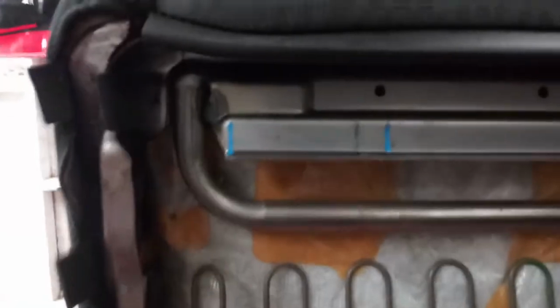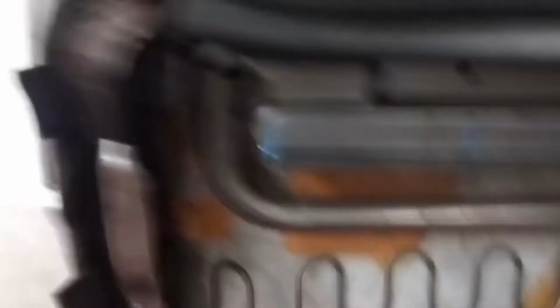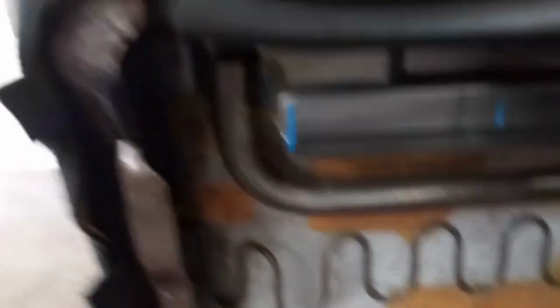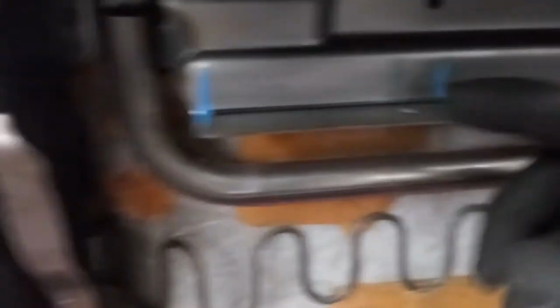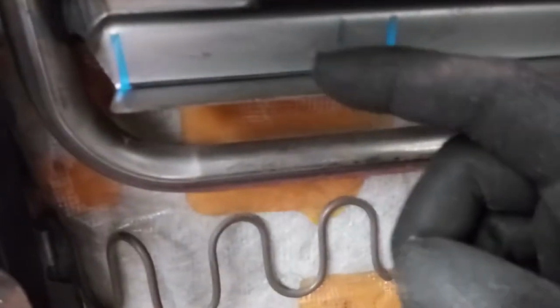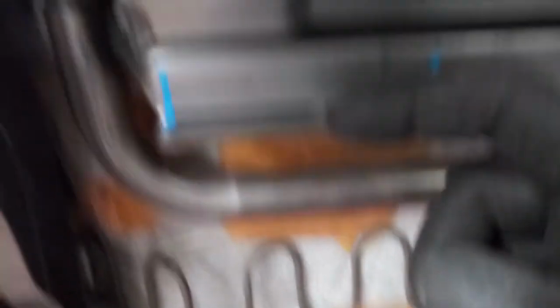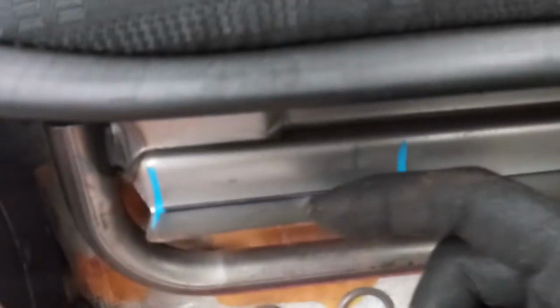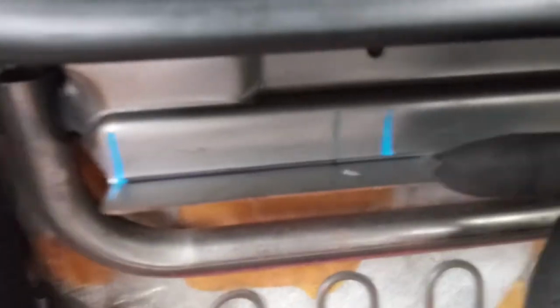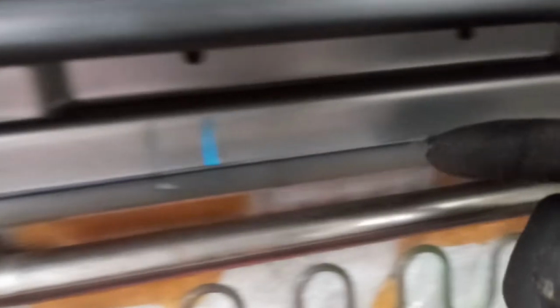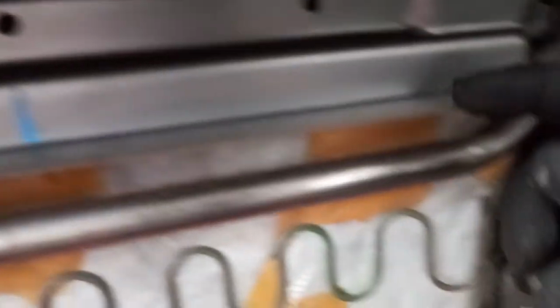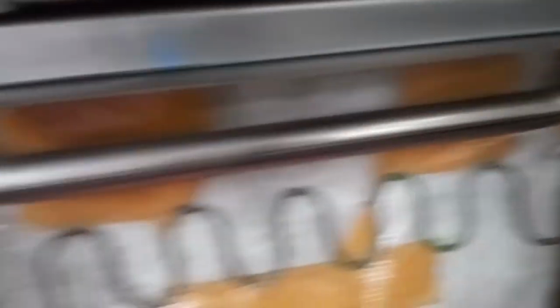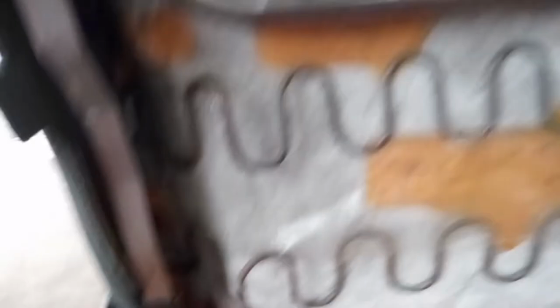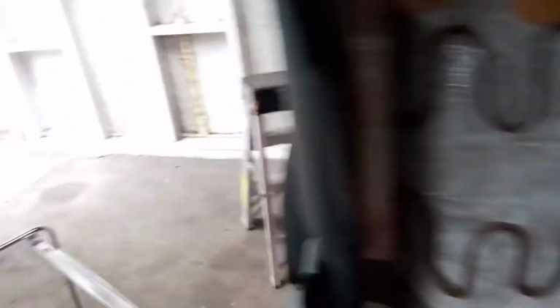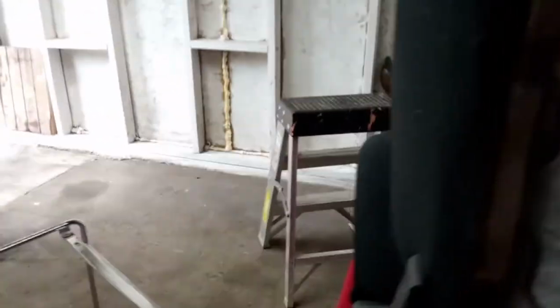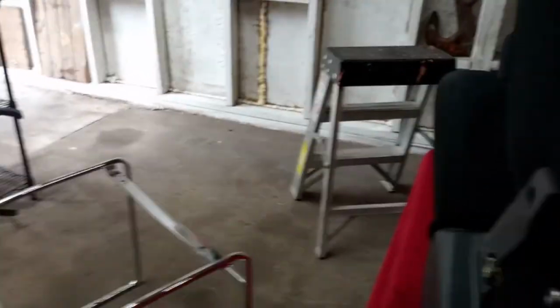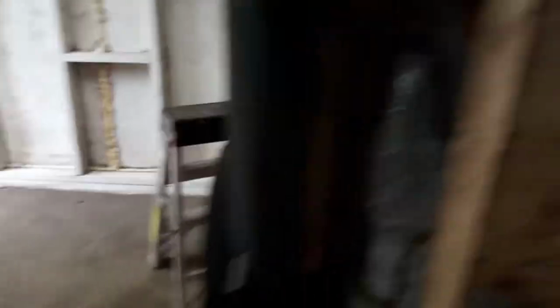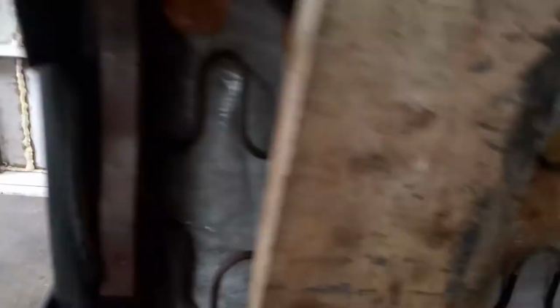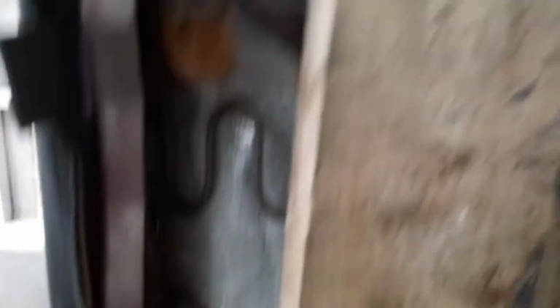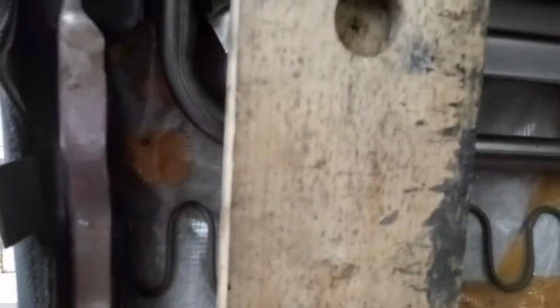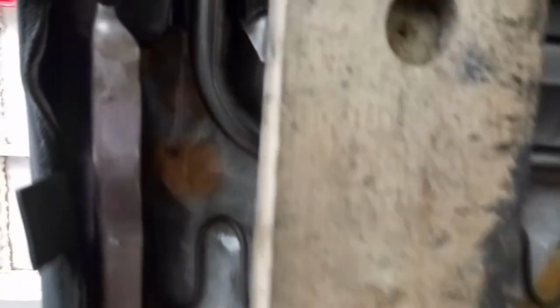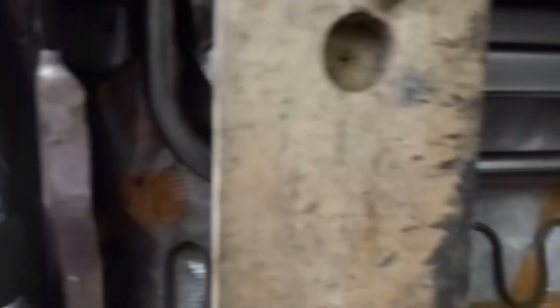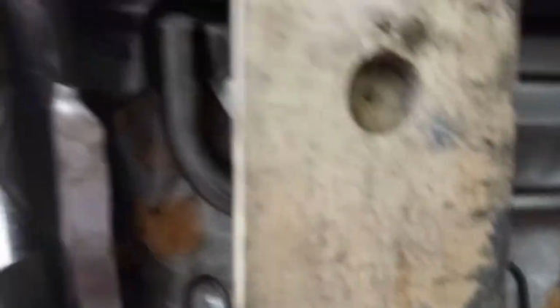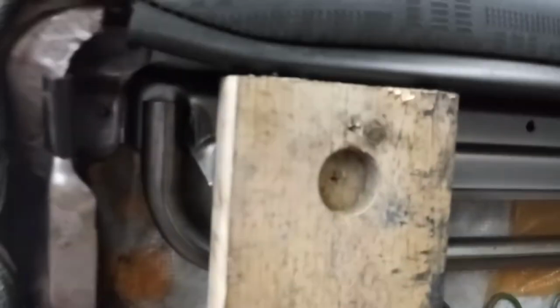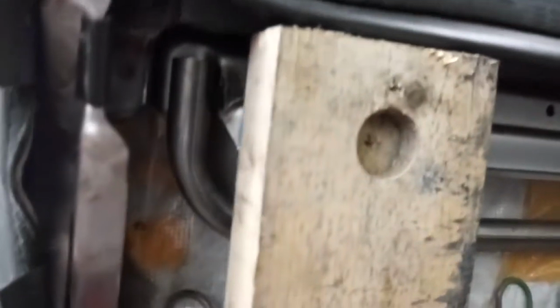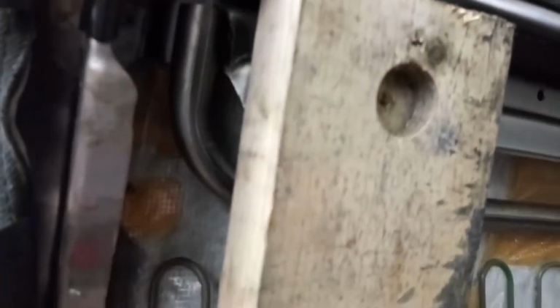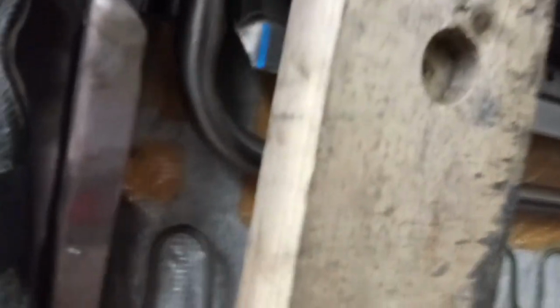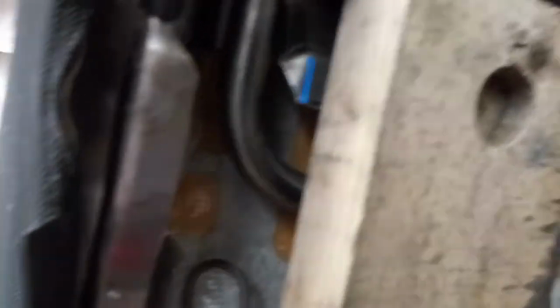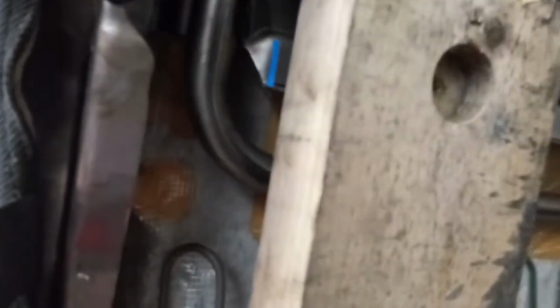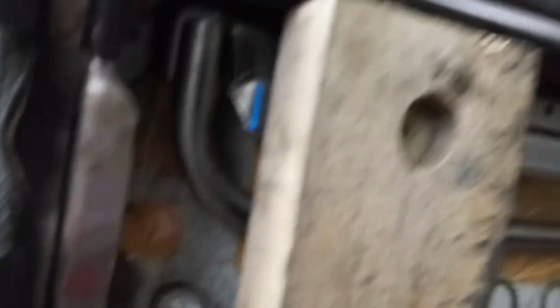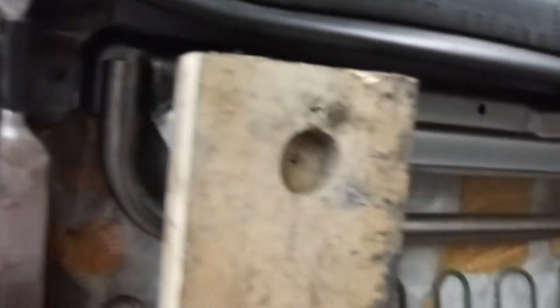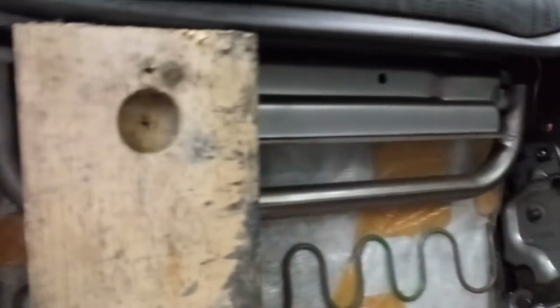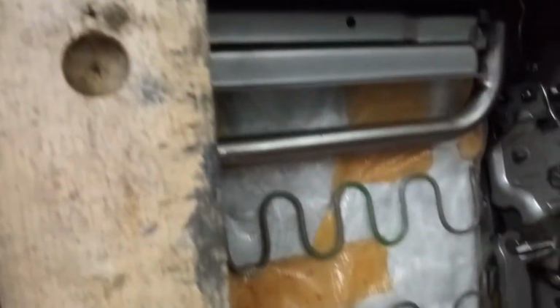I'm gonna cut this lip off here to make it flush, so when the 2x4s sit on there I can bolt it down to something. So I'm gonna run it like that.